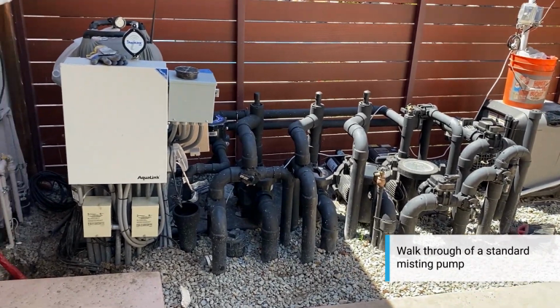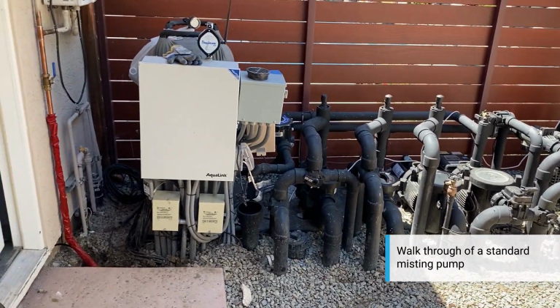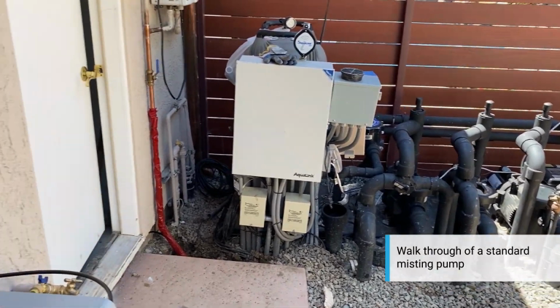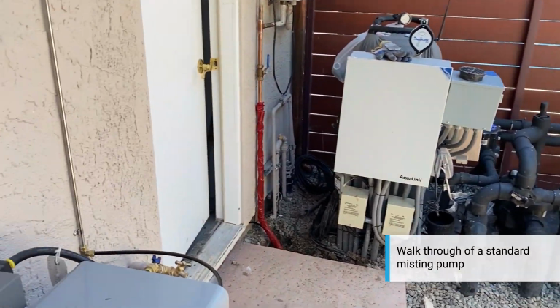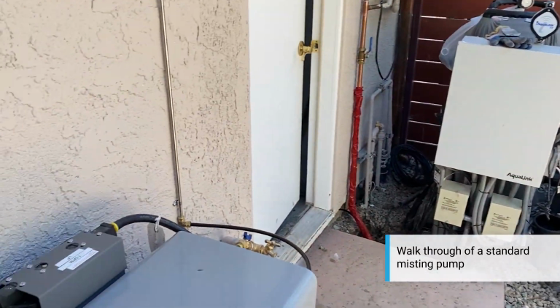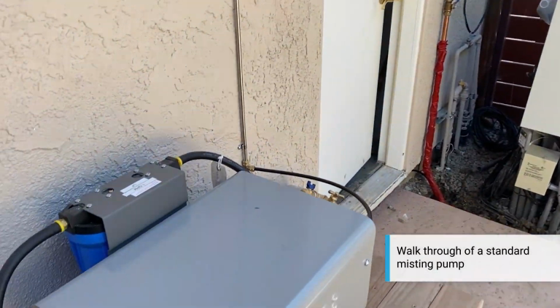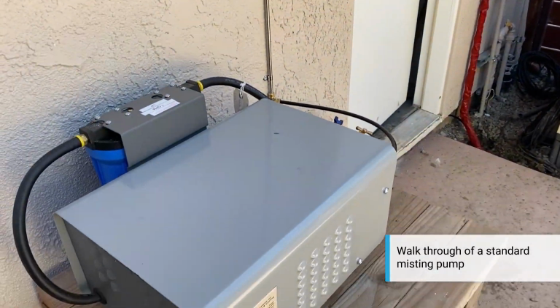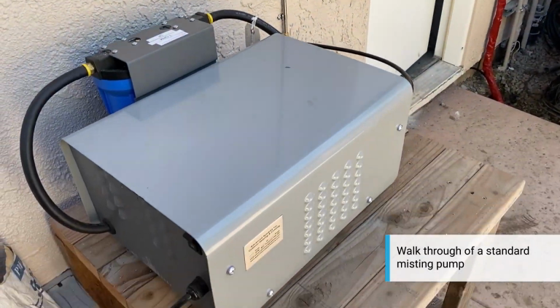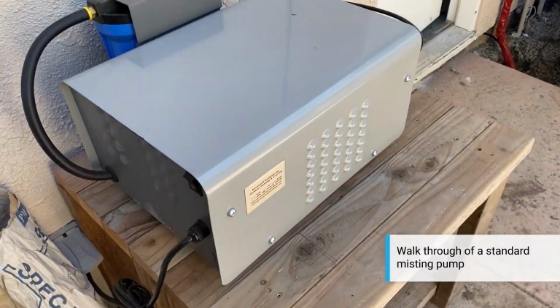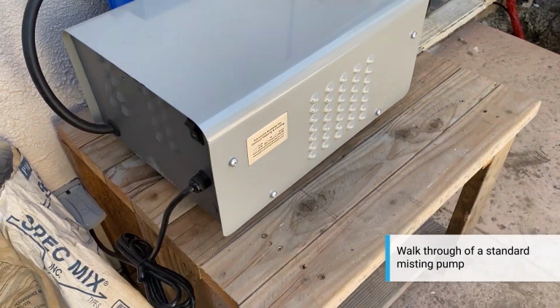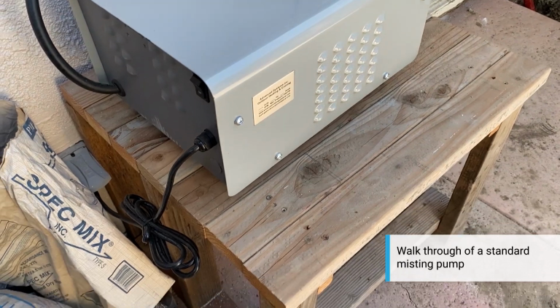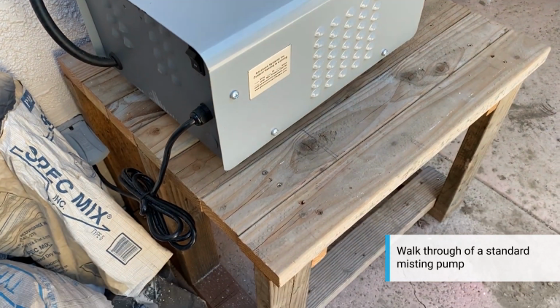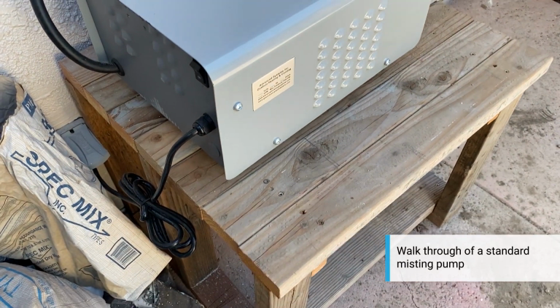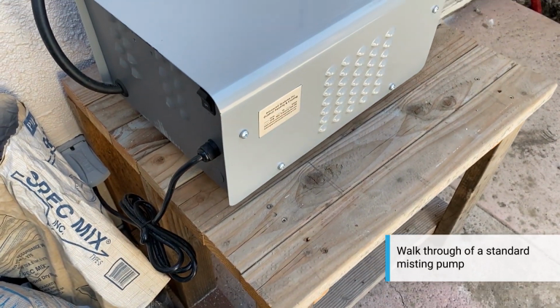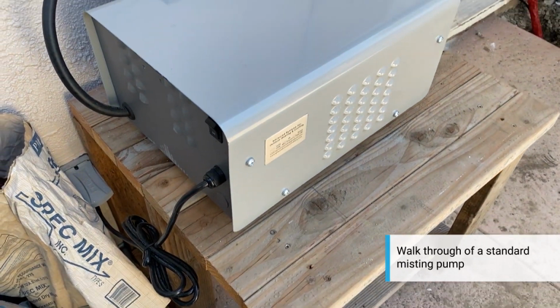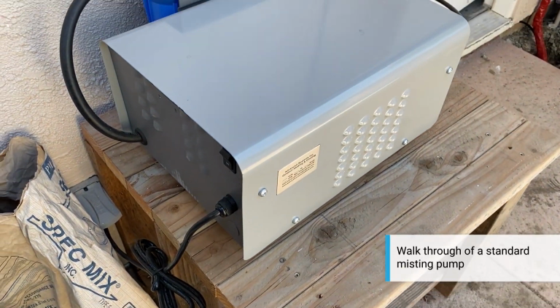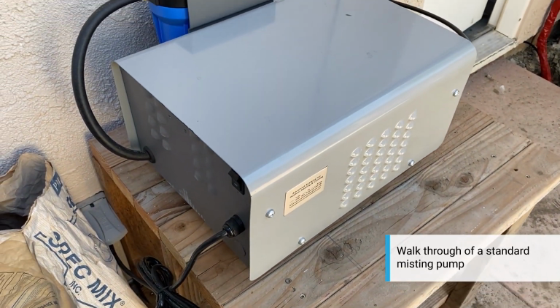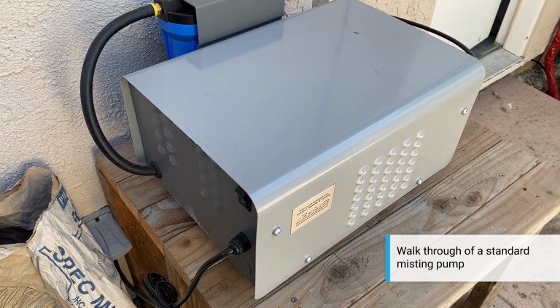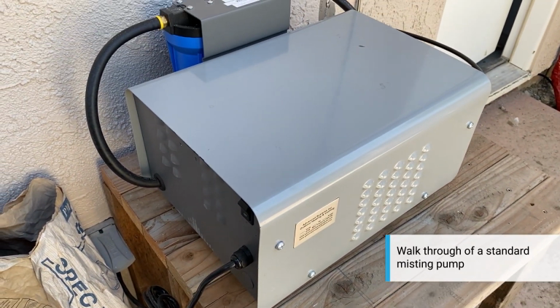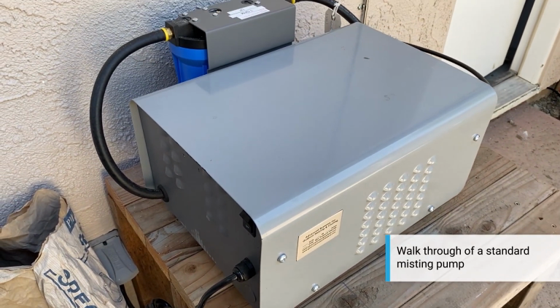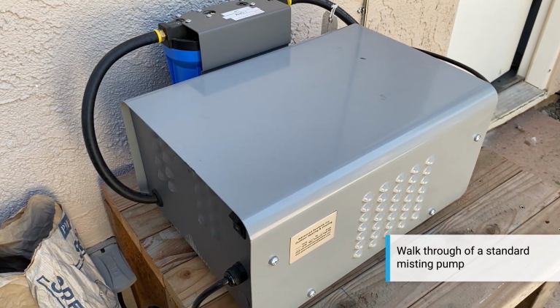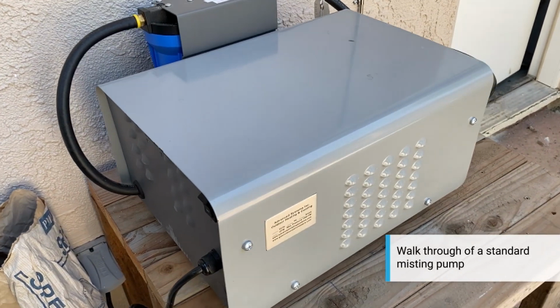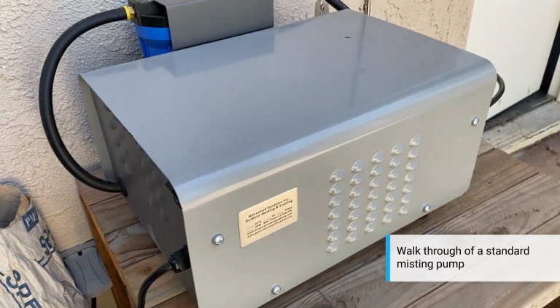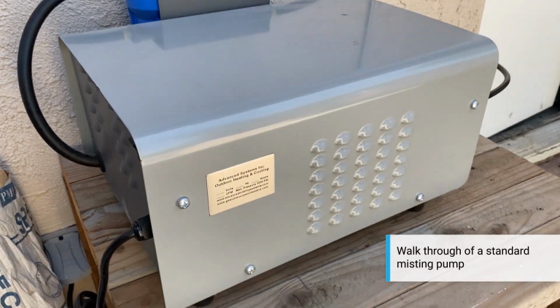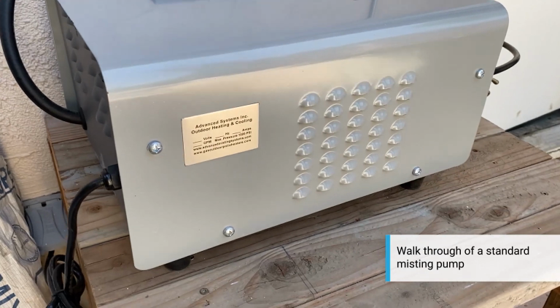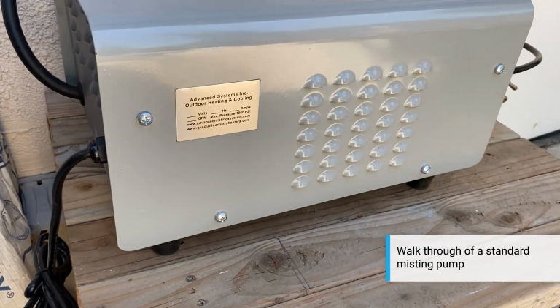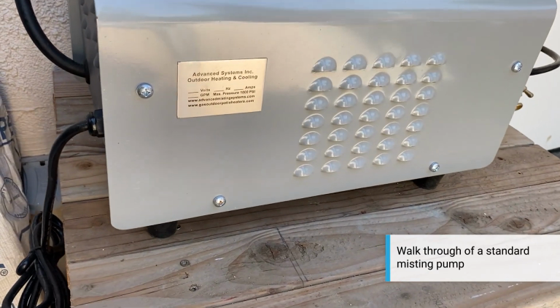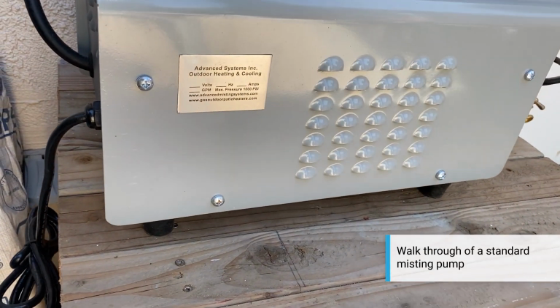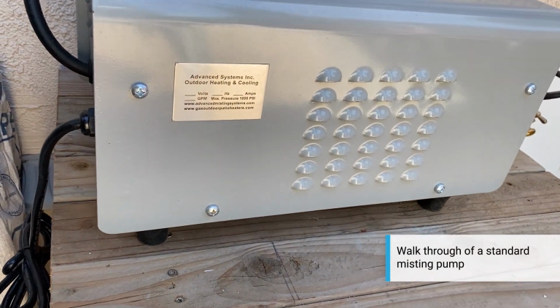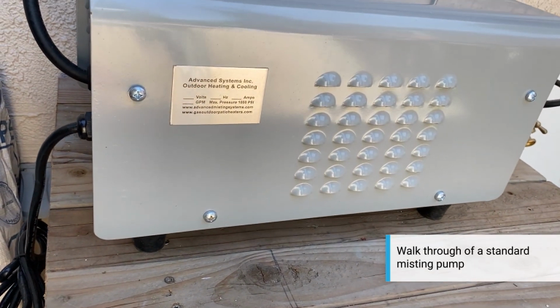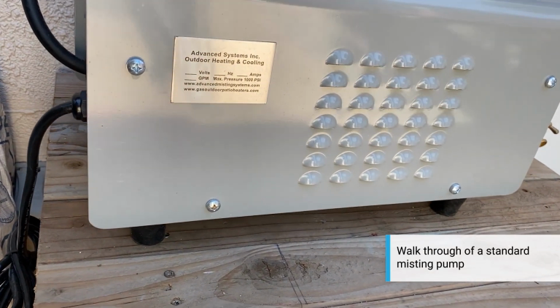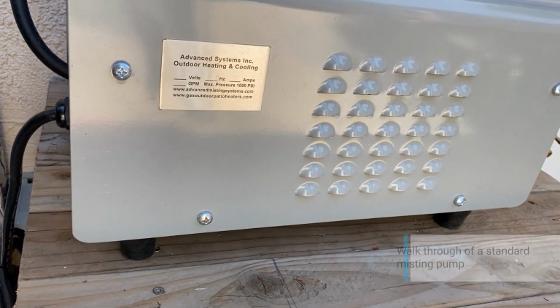Pretty simple, pretty standard install. It doesn't have to be on this stand — it can sit on the ground. This particular customer wanted it on the stand; he built it himself. And that's our standard system right there.